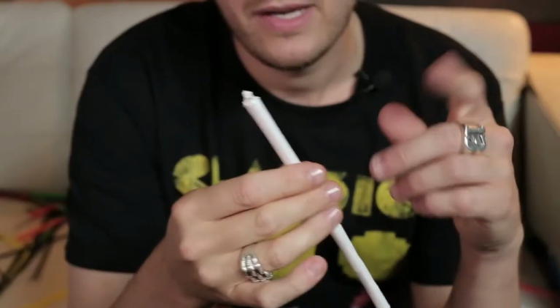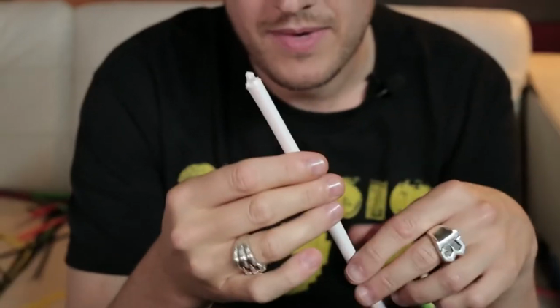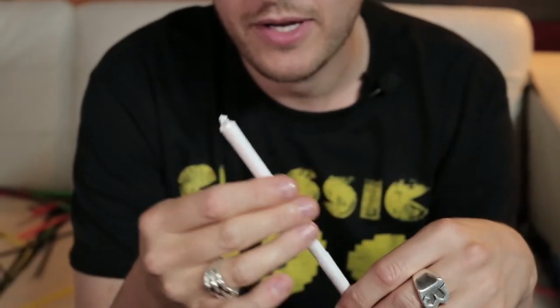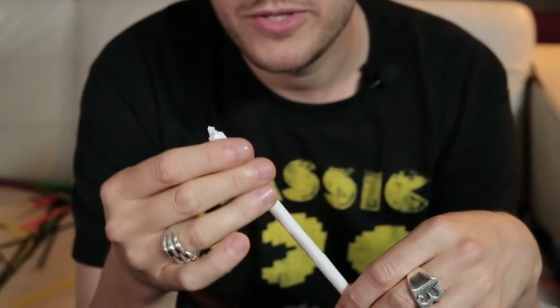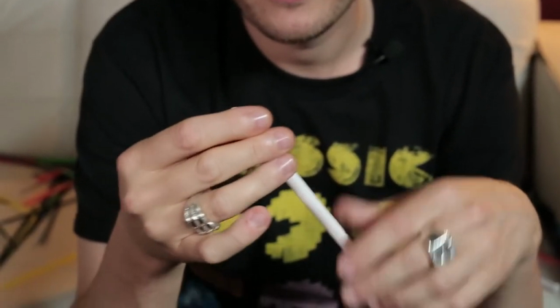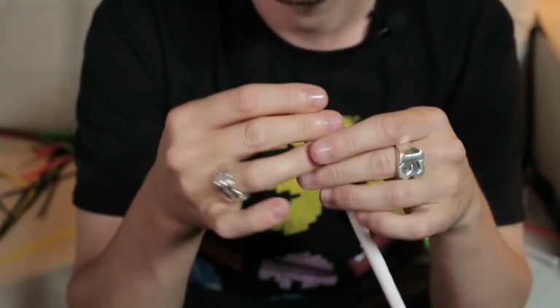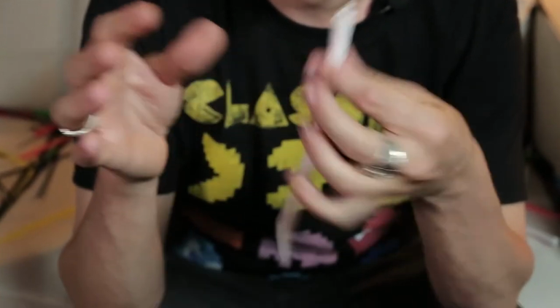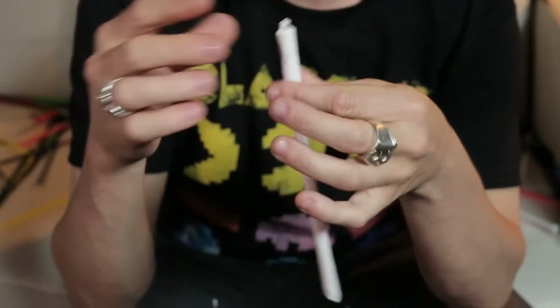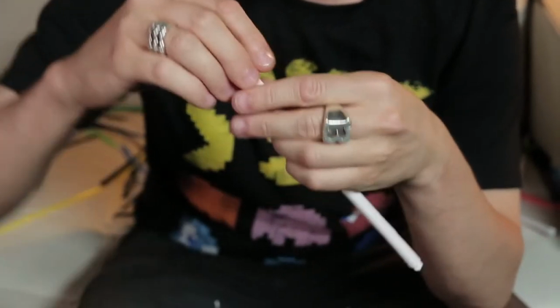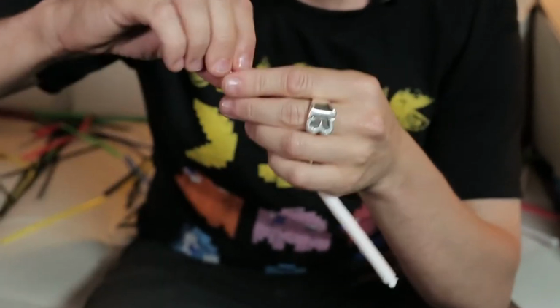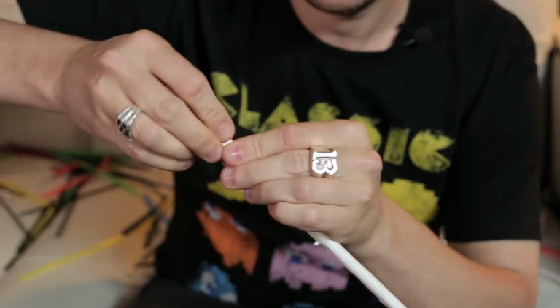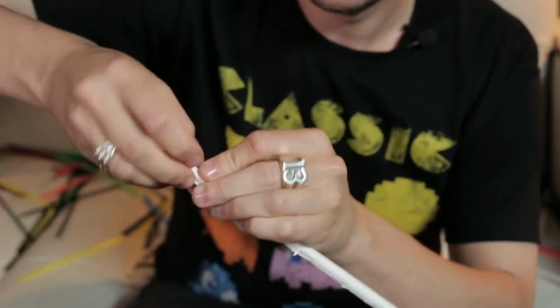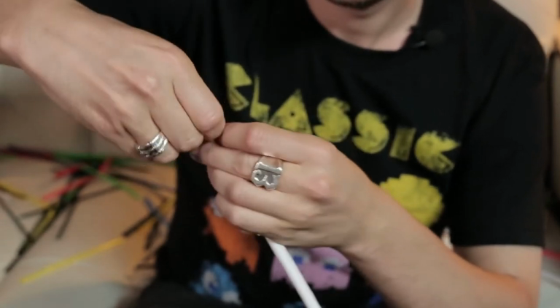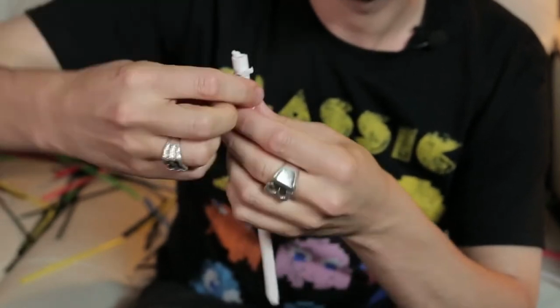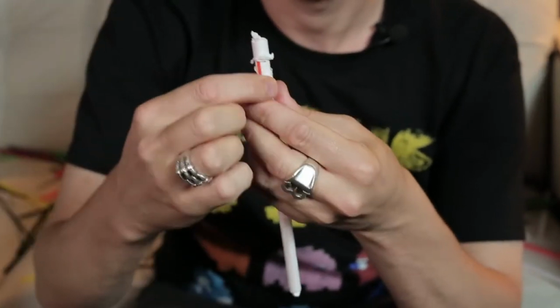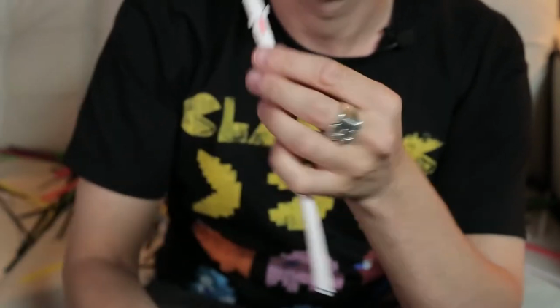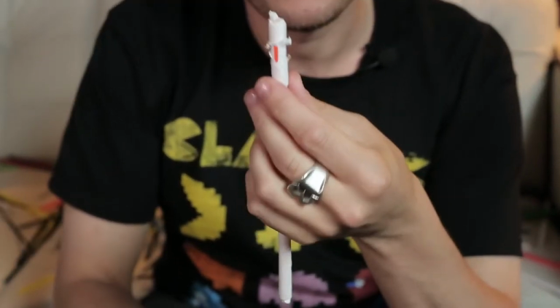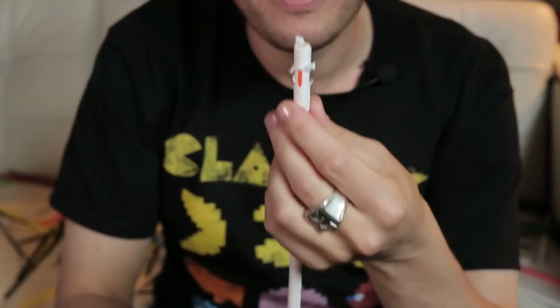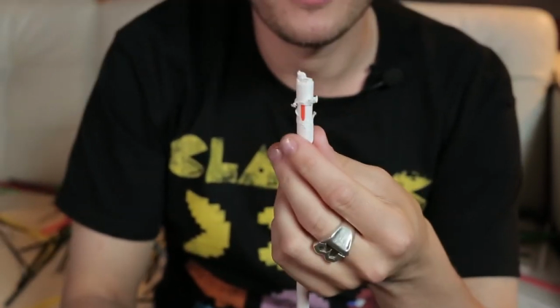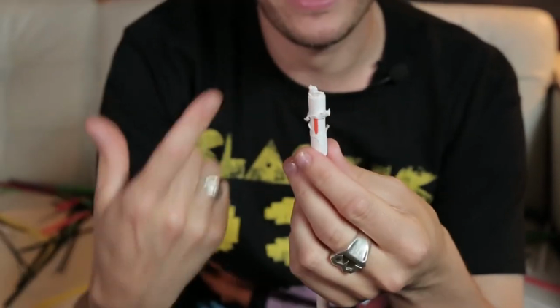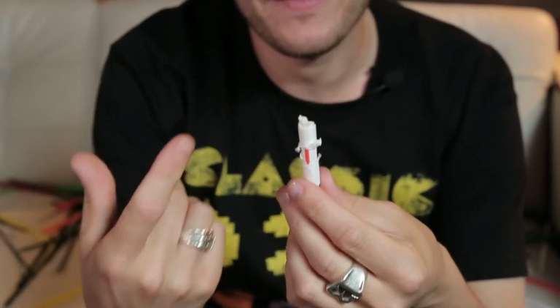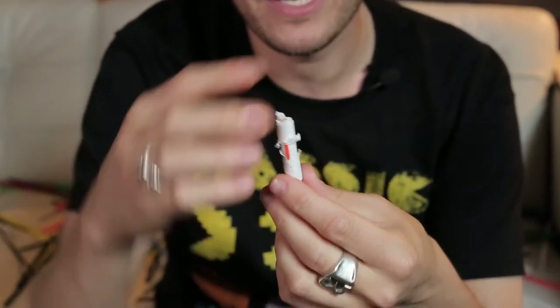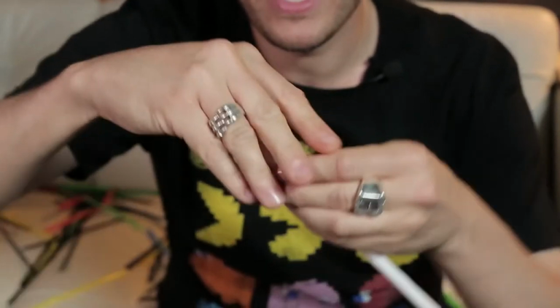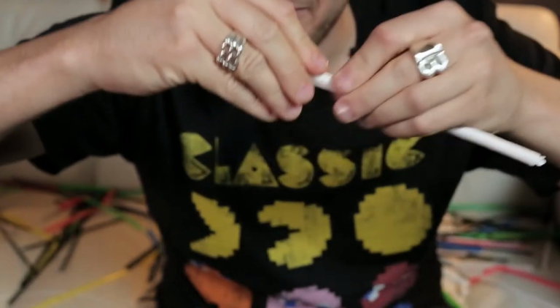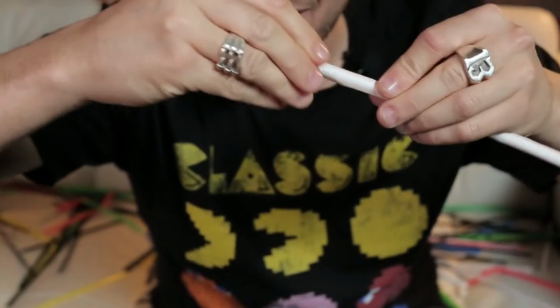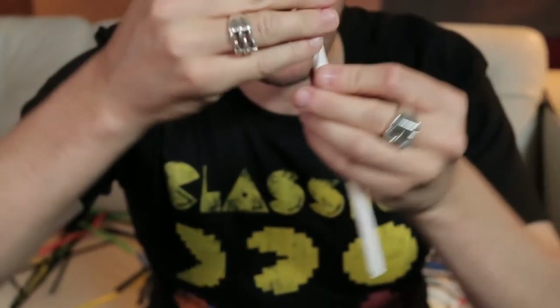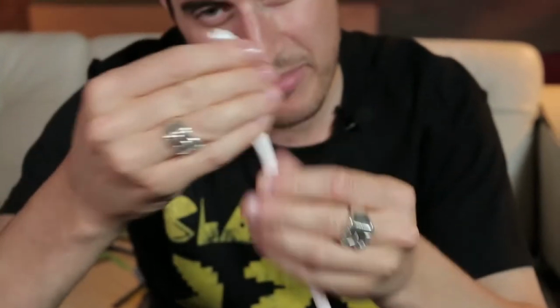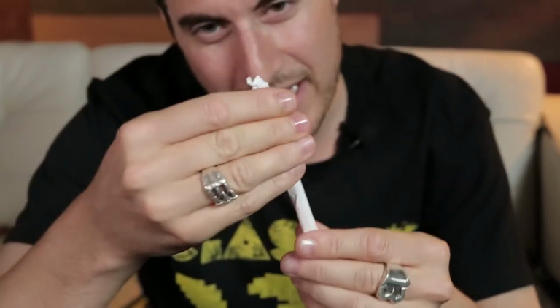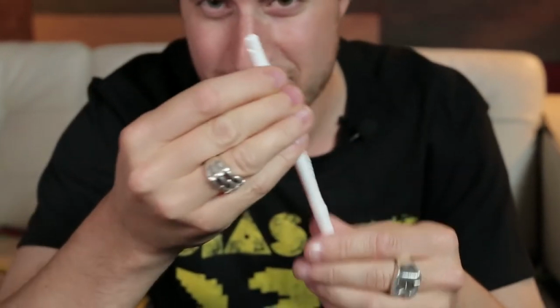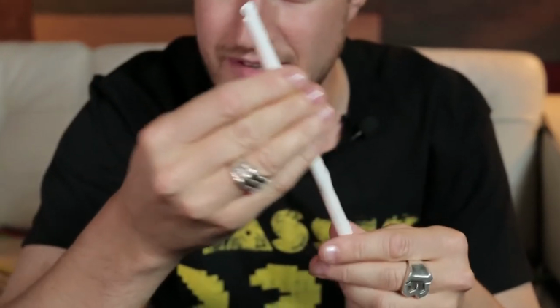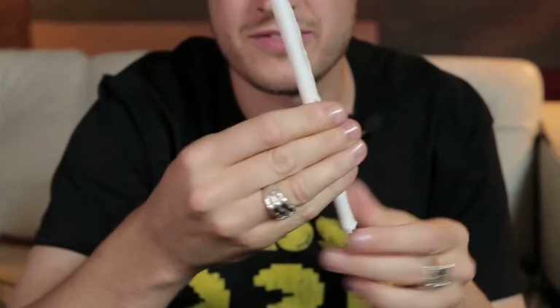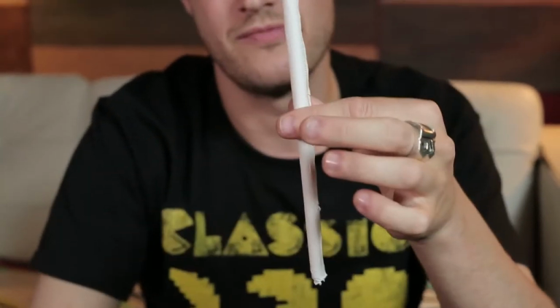Sometimes when I go to the restaurant or the fast food place, I just tear open my package and I ruin my straw, so I kind of have to use it. But if not, I could always pull it up, pull it back down, and just restore the straw.